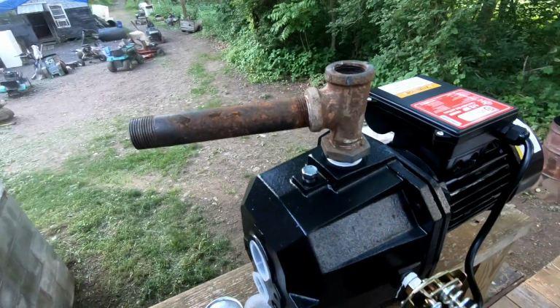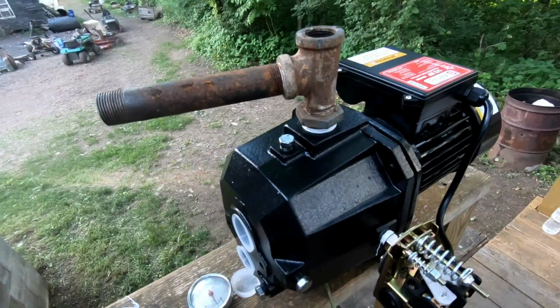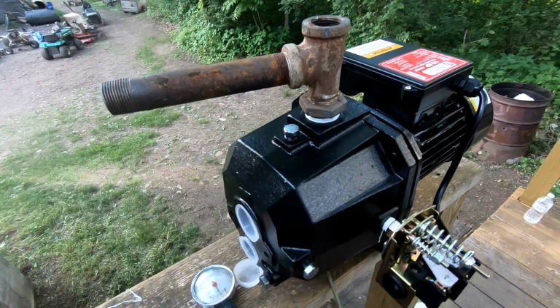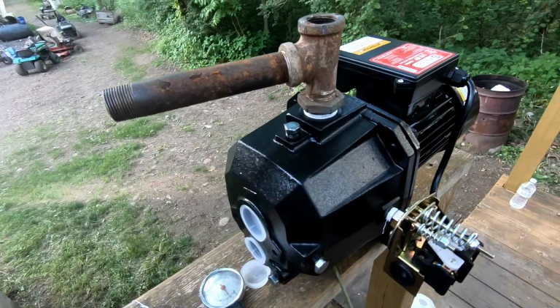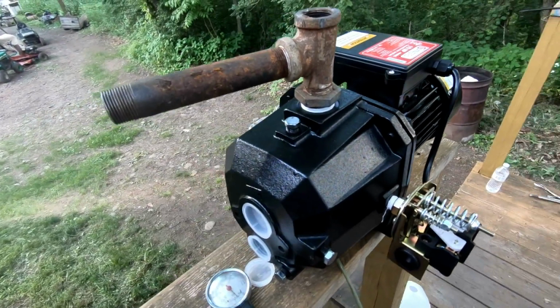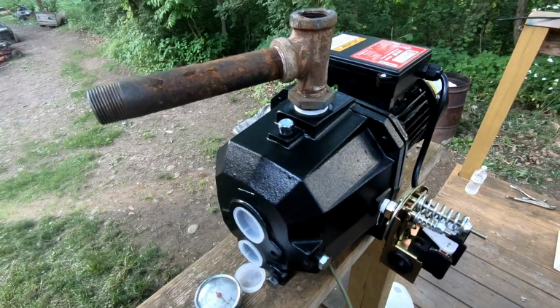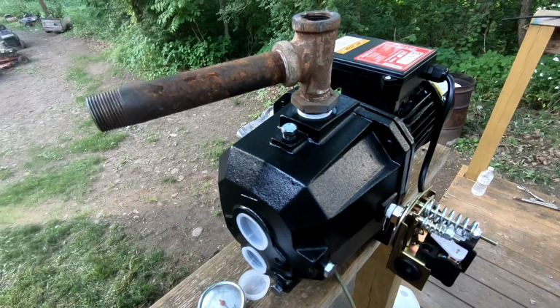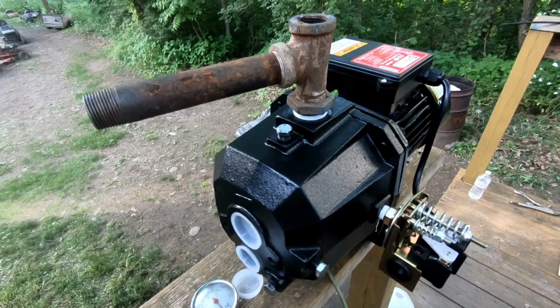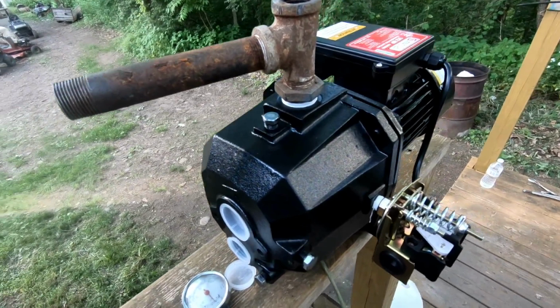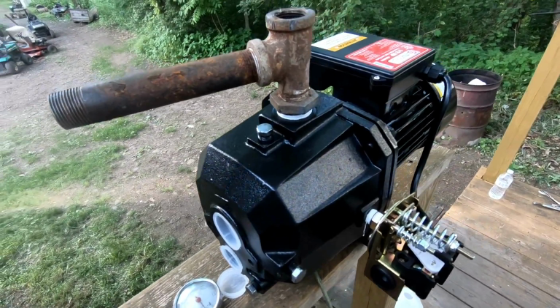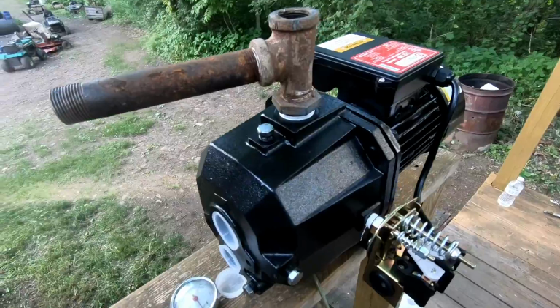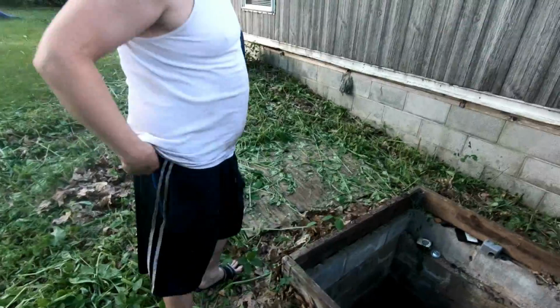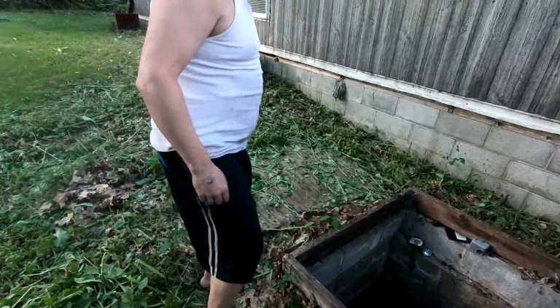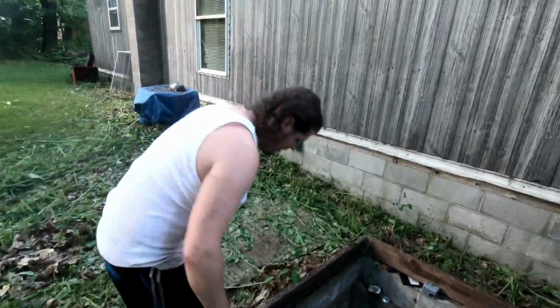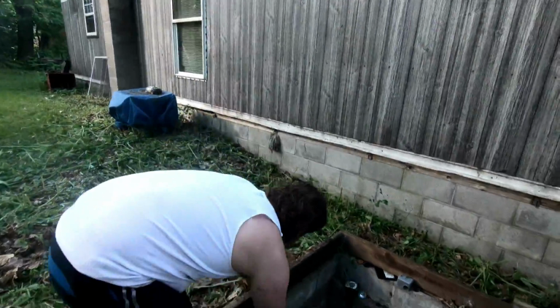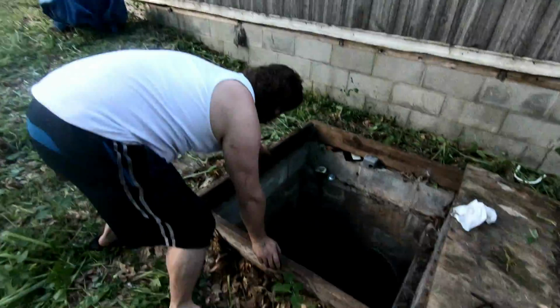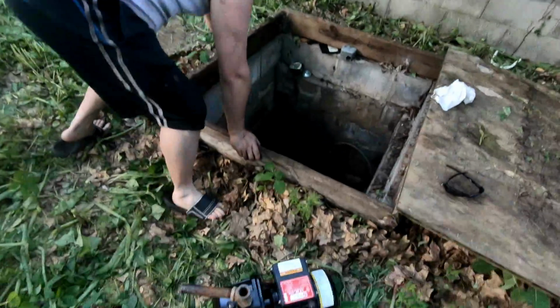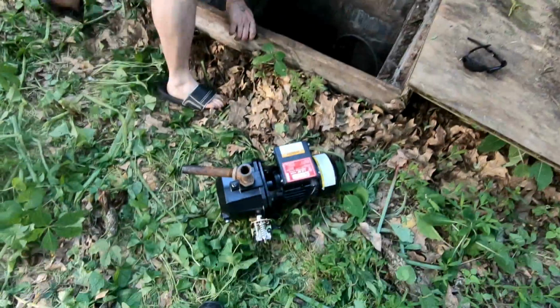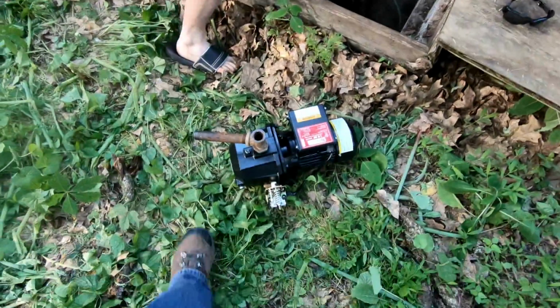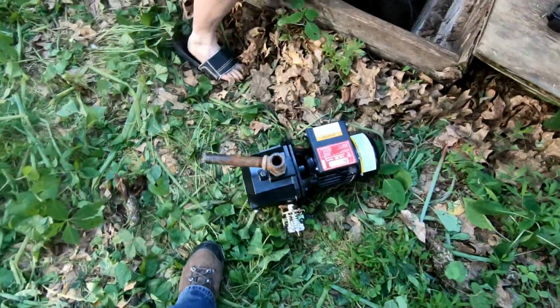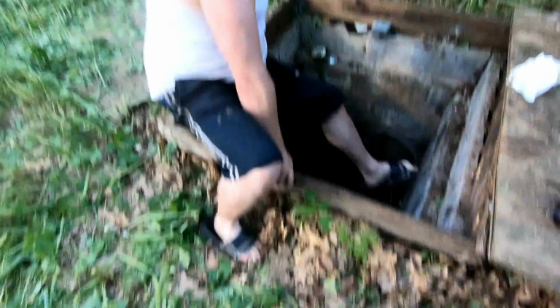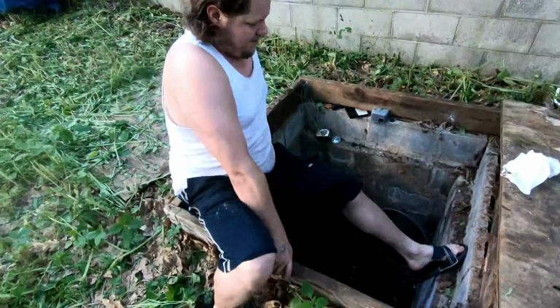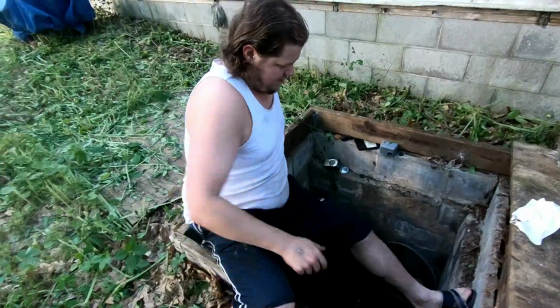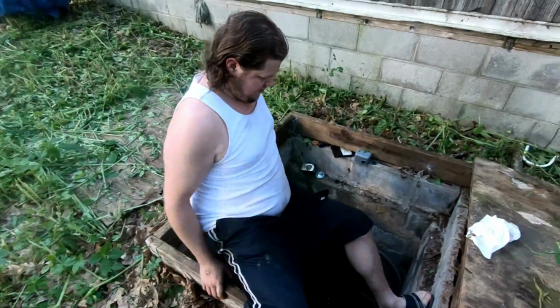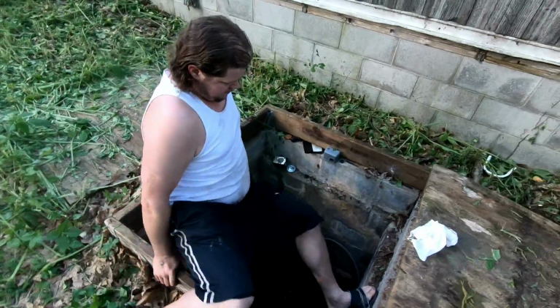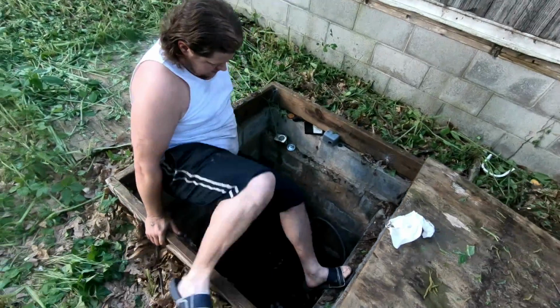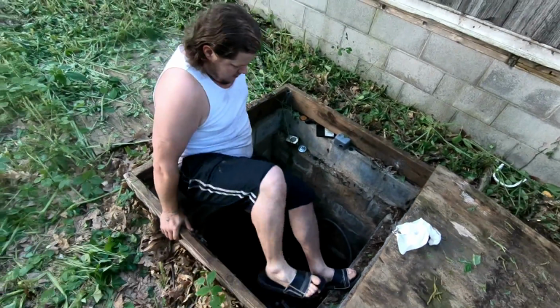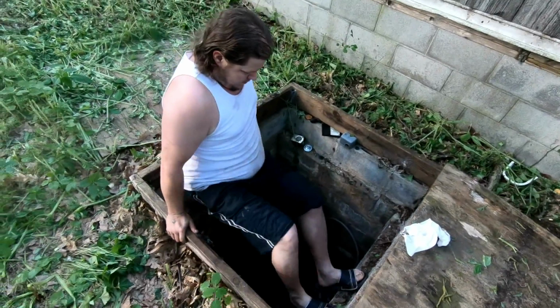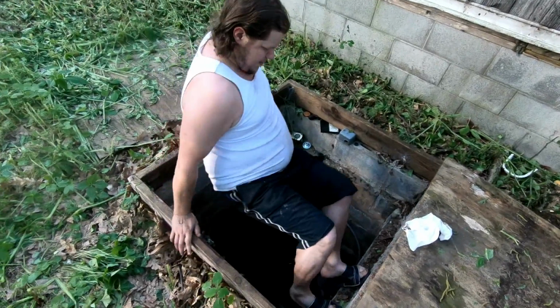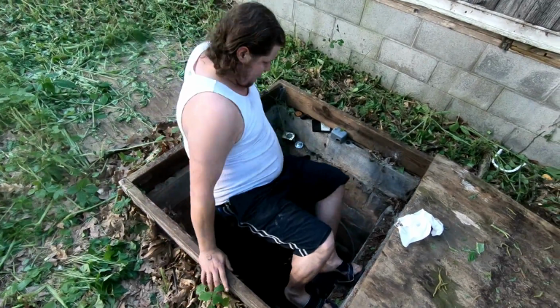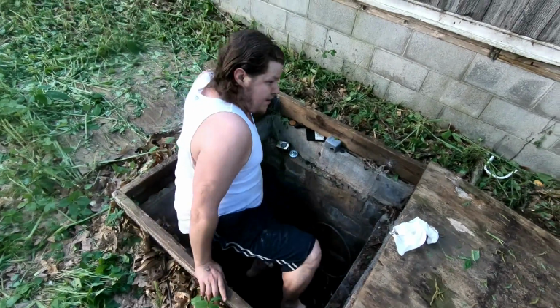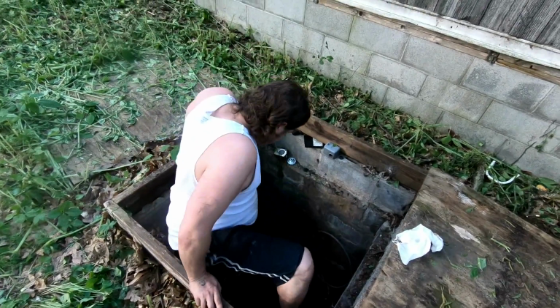I just got to carry this over, get back down in the well, and install it. Sure, some people on YouTube know how that is.